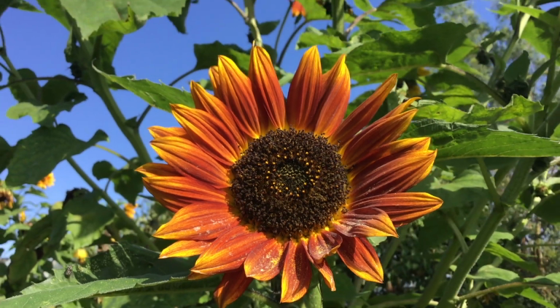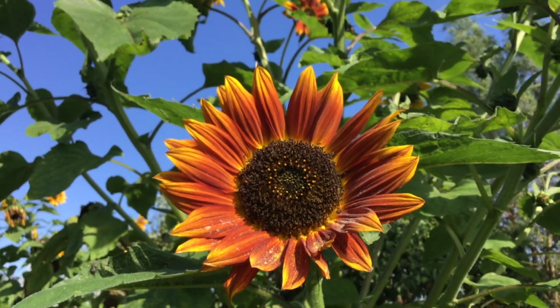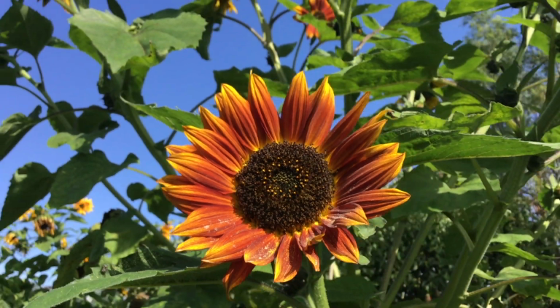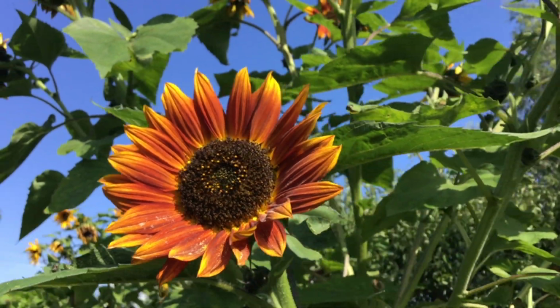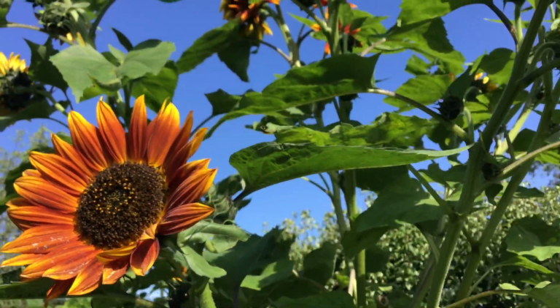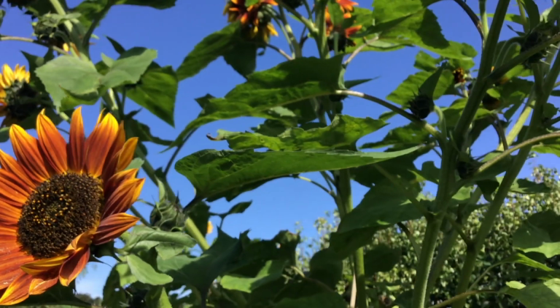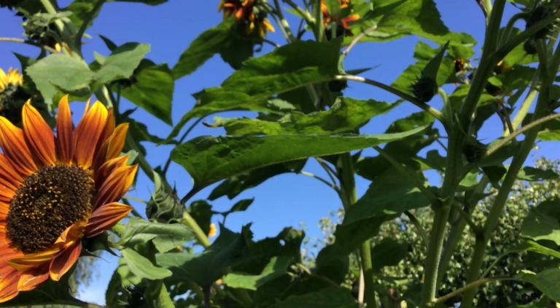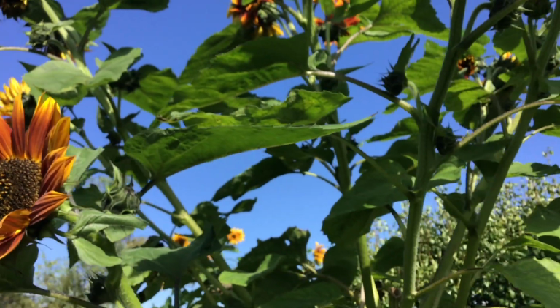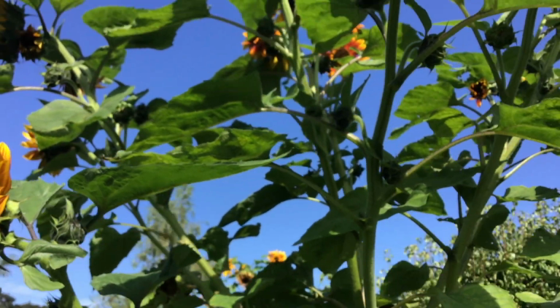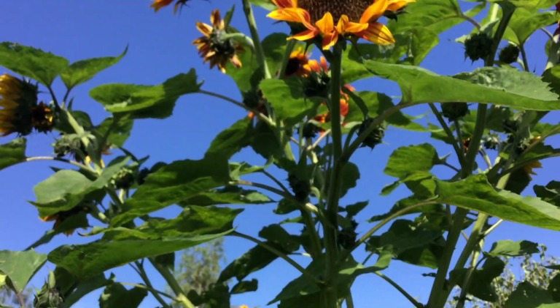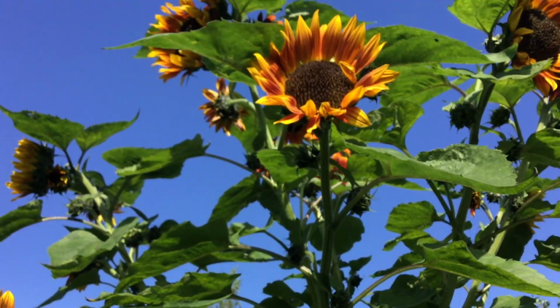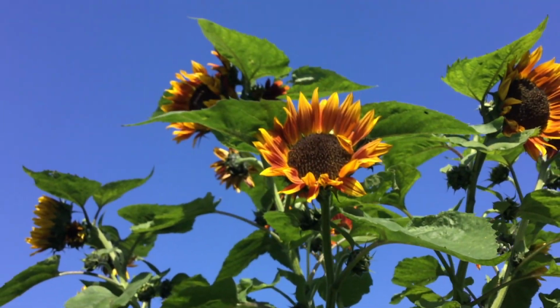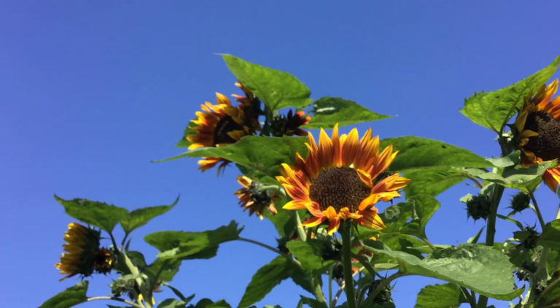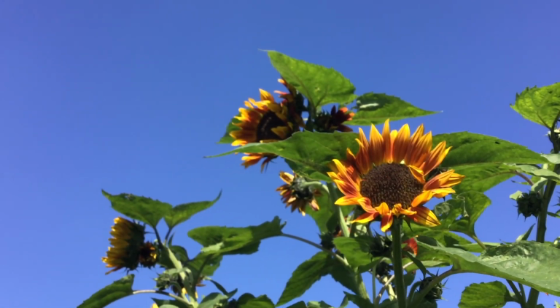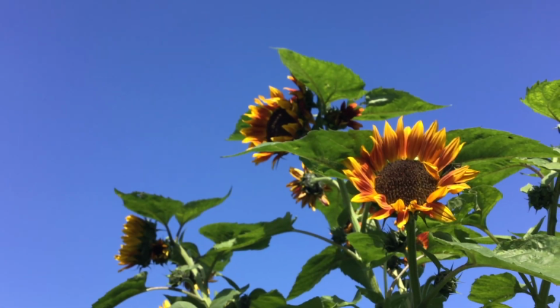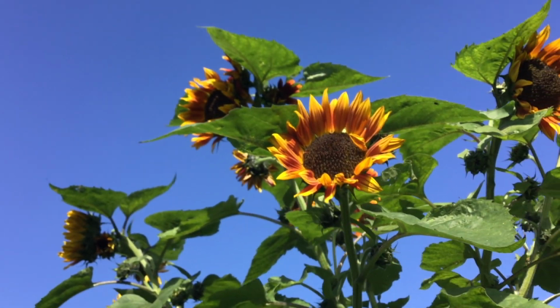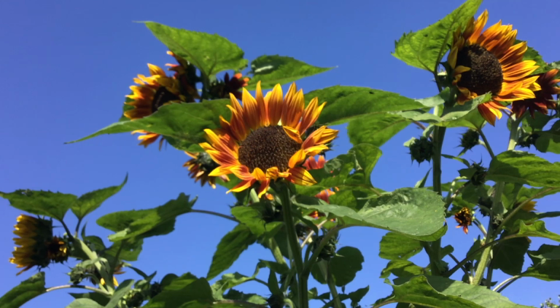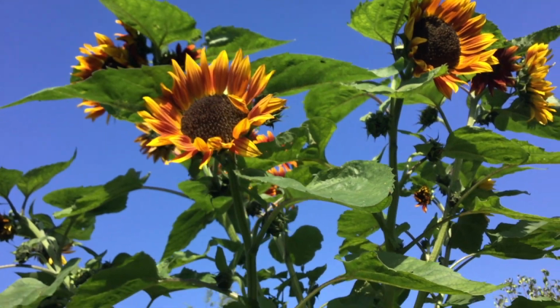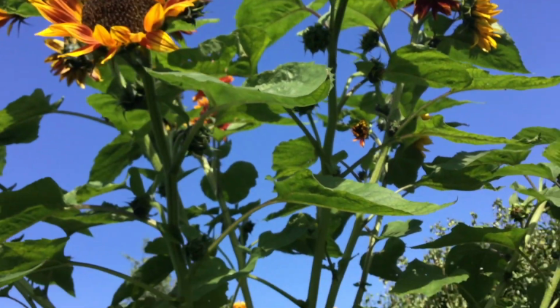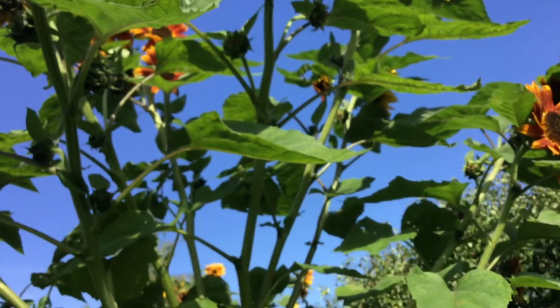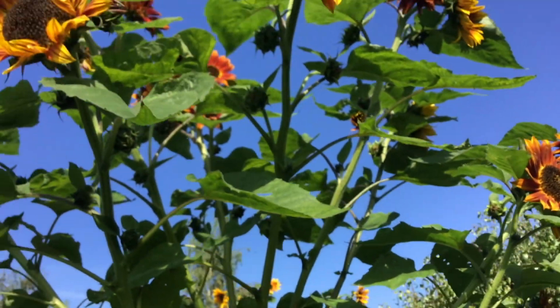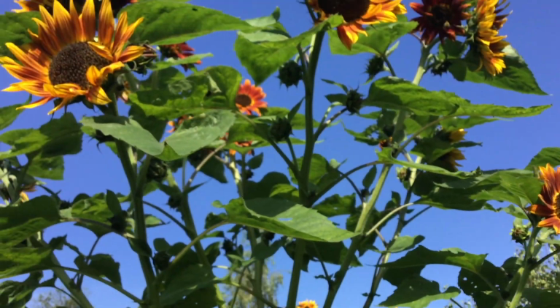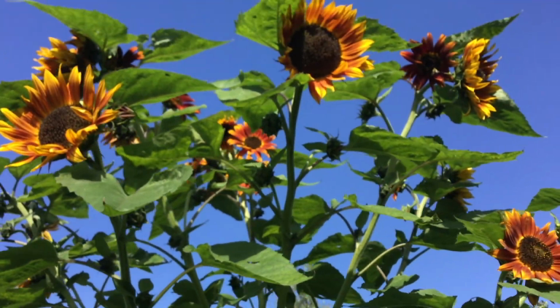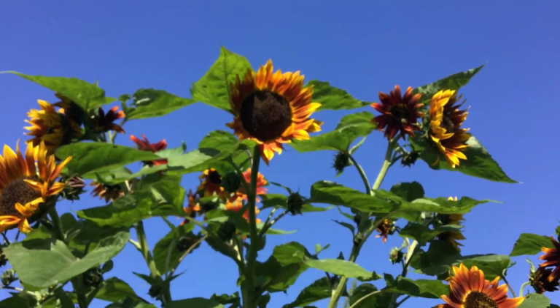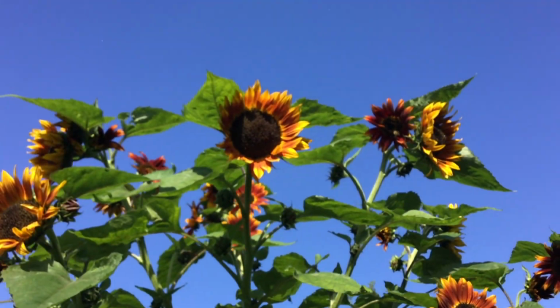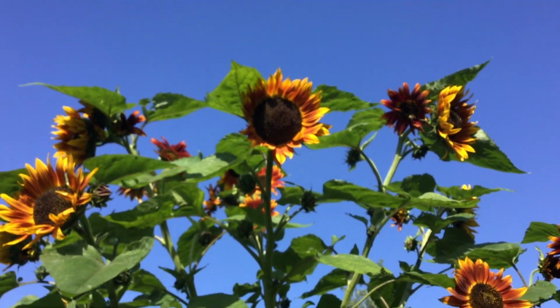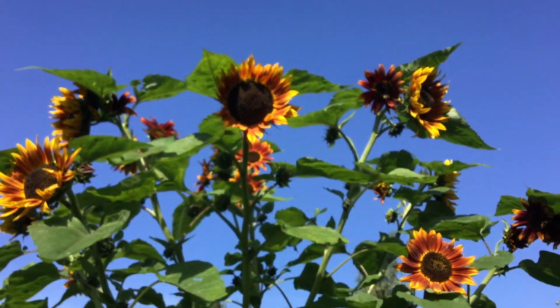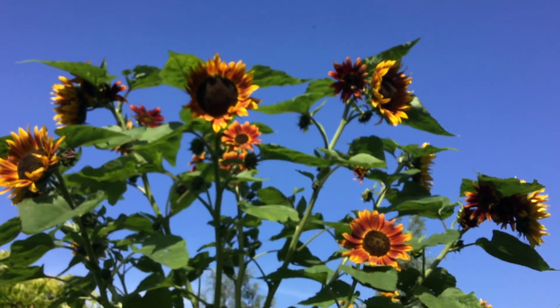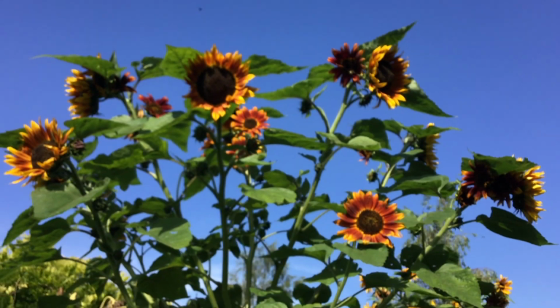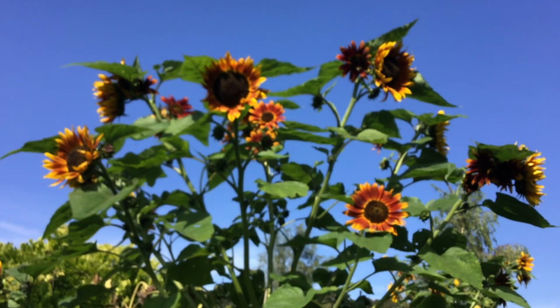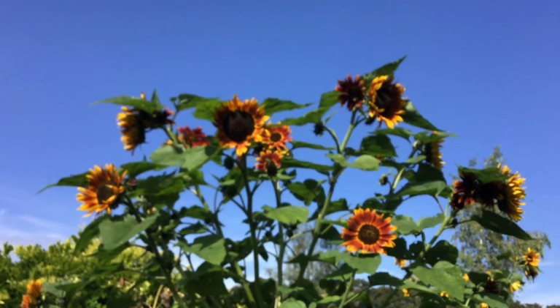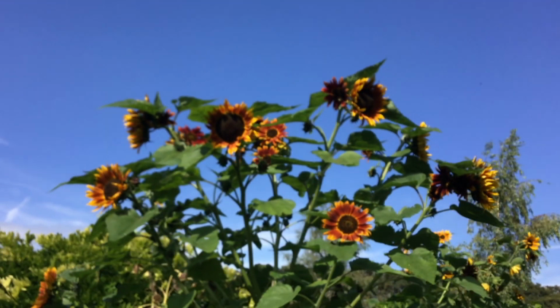Sunflowers, Latin name Helianthus annuus, are one of the myriad of plants domesticated by Native Americans. All 70 species of the Helianthus genus are native to the Americas.